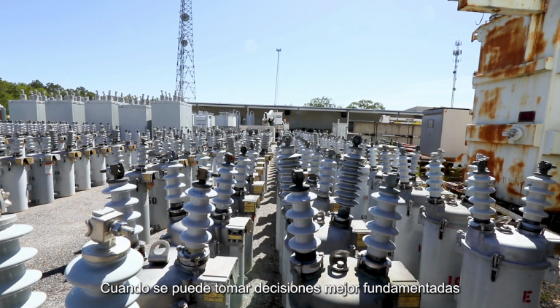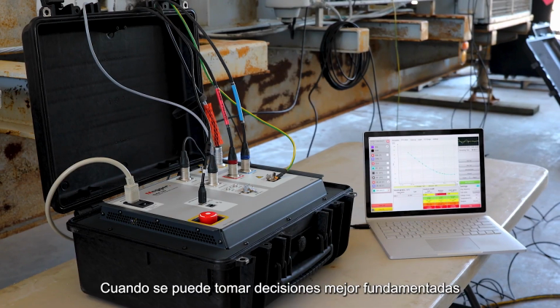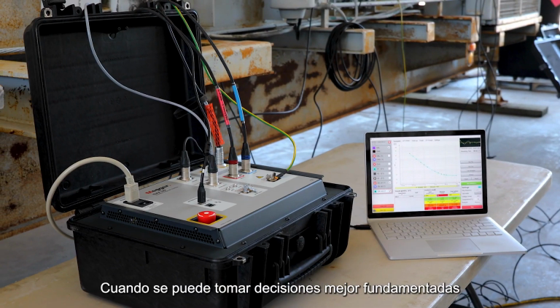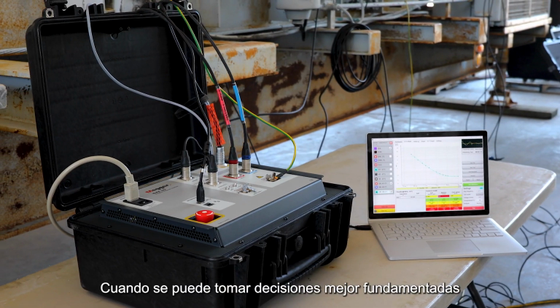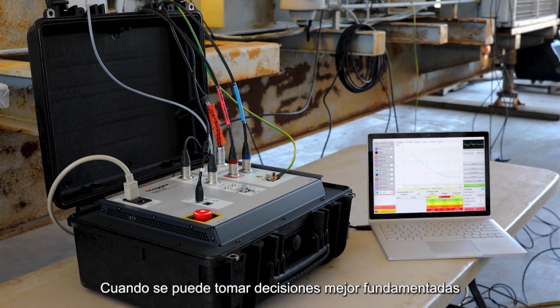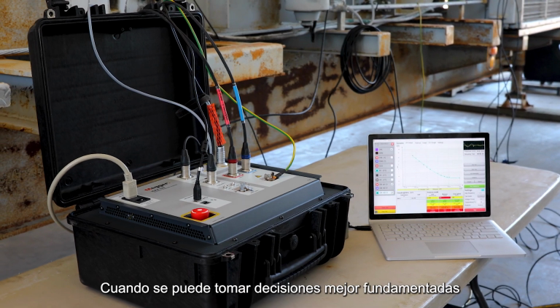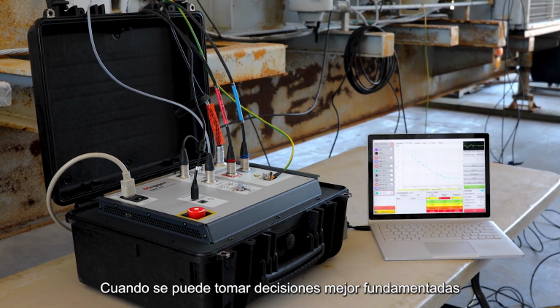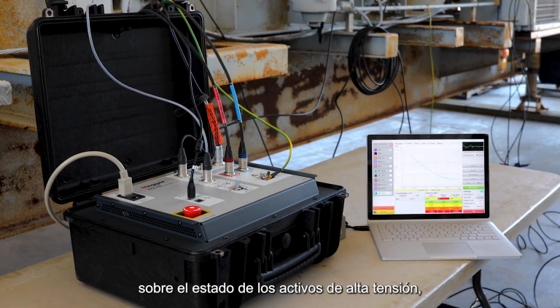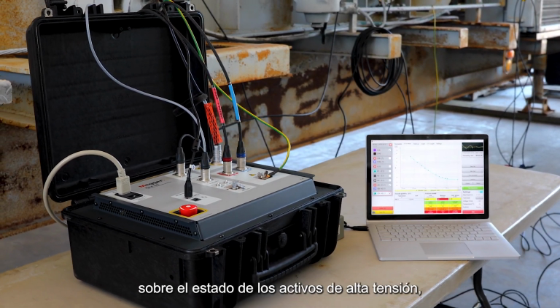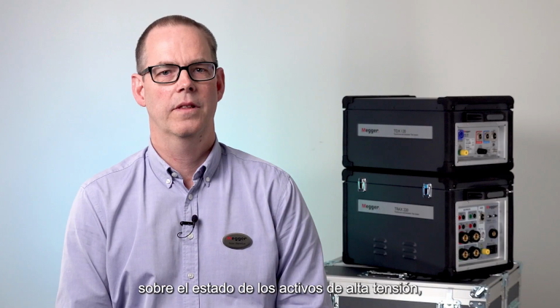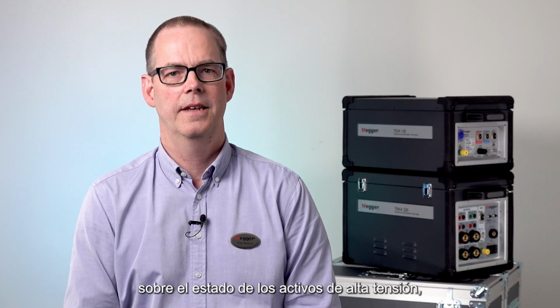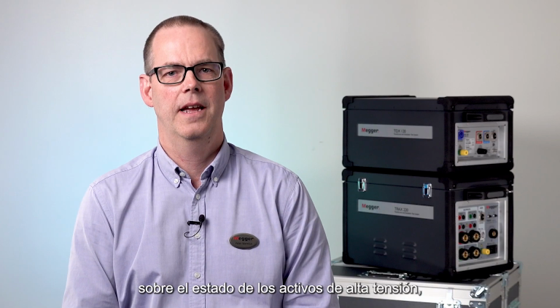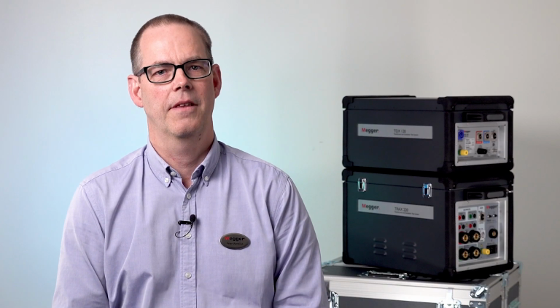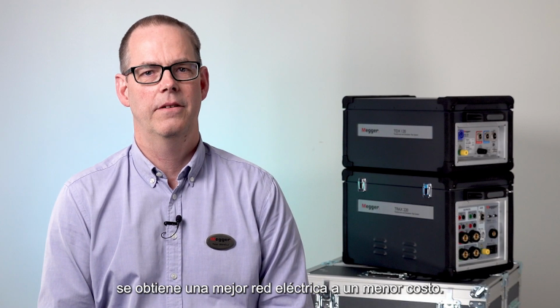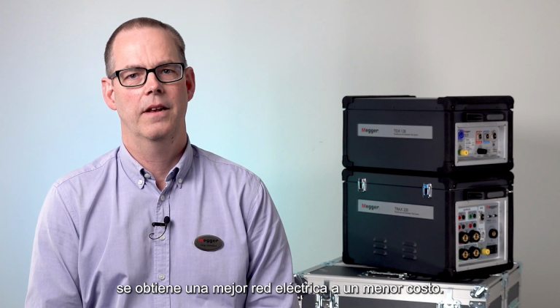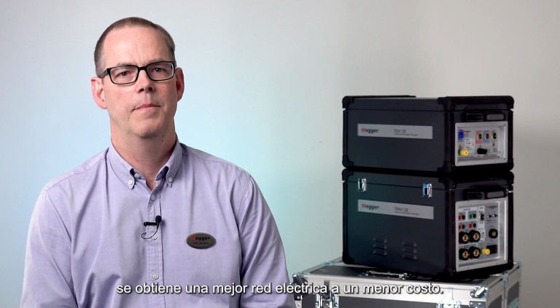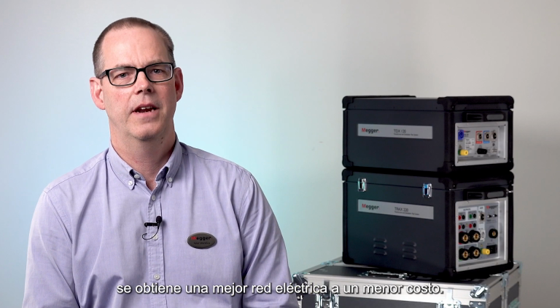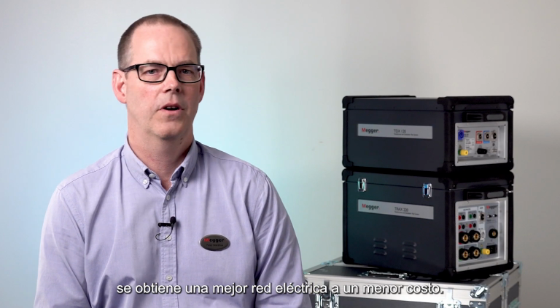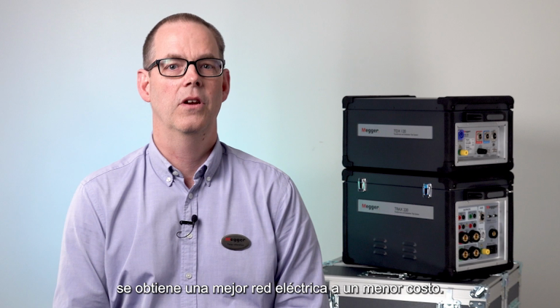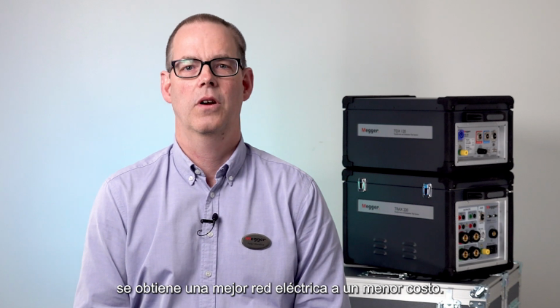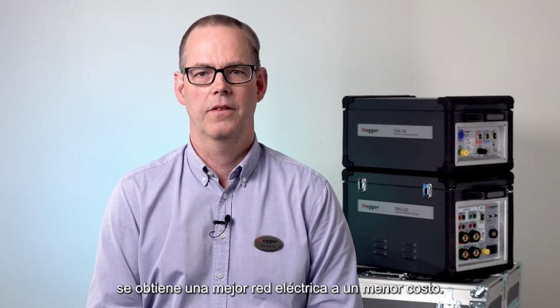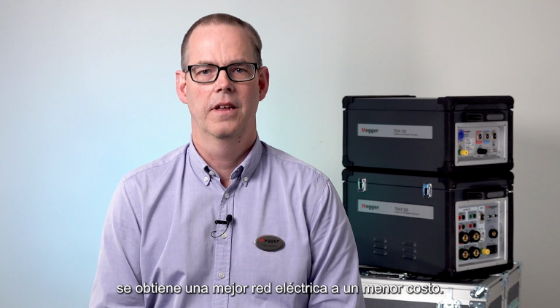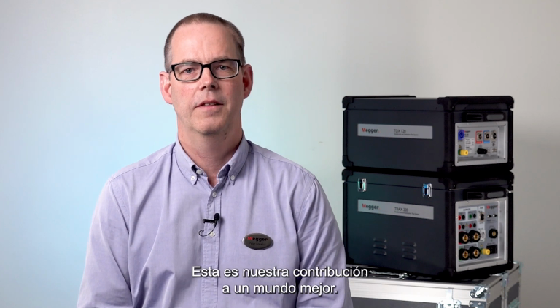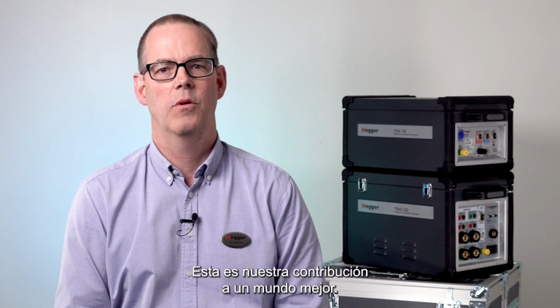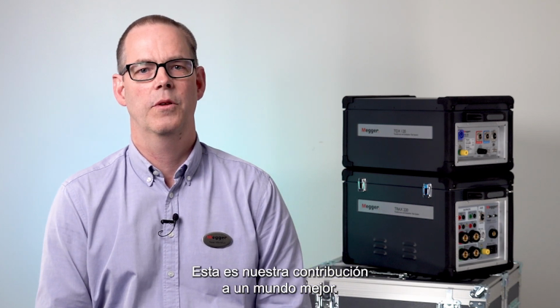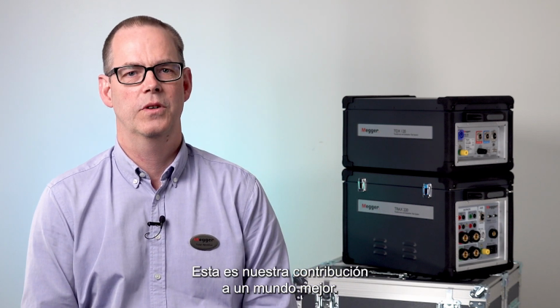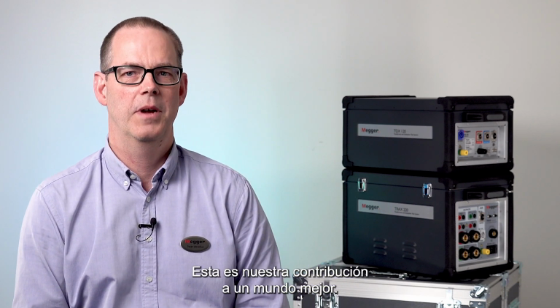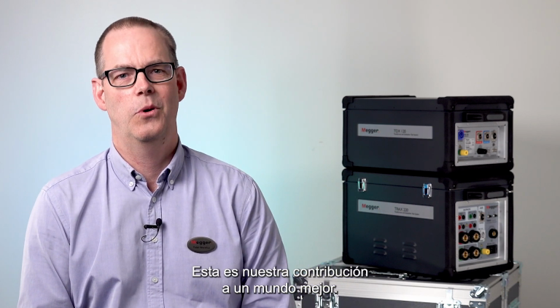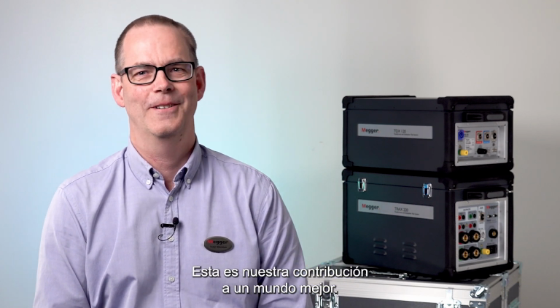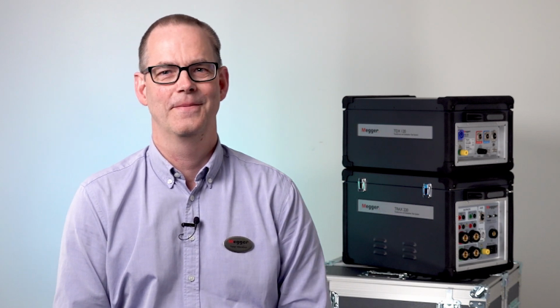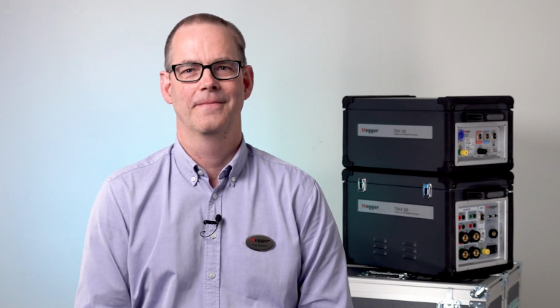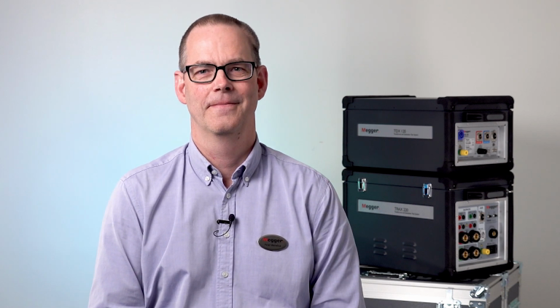When you can make better informed decisions about high voltage asset health, it results in a better network at a lower cost. This is our contribution to a better world.